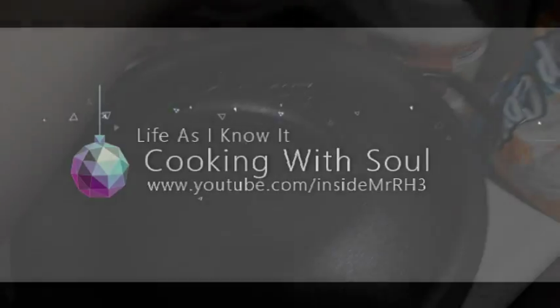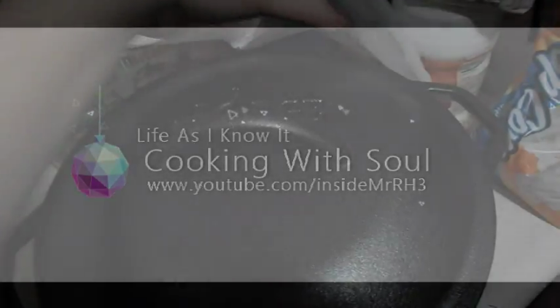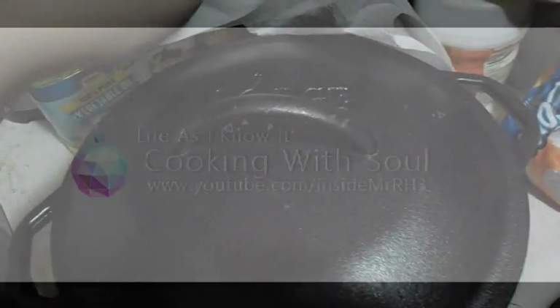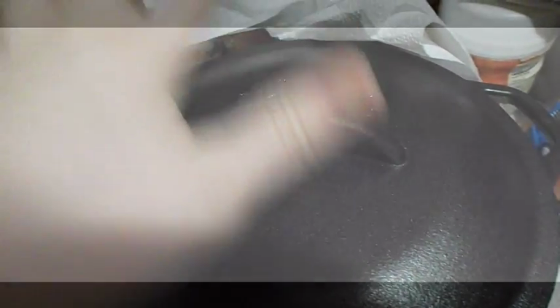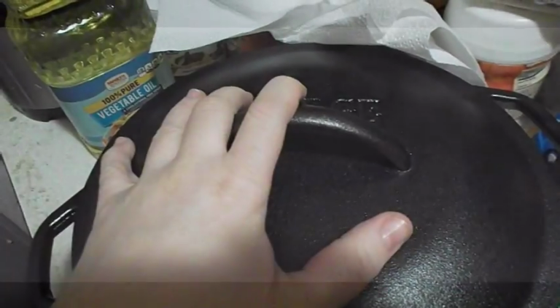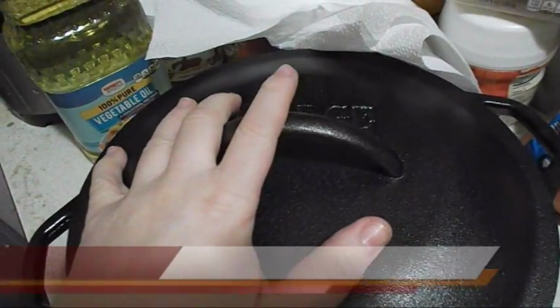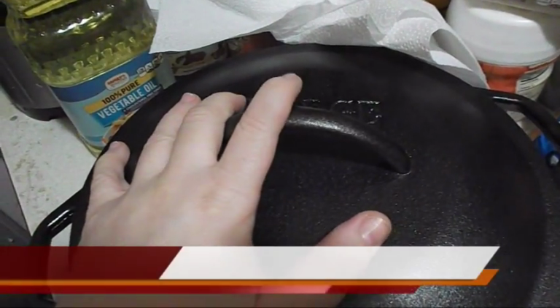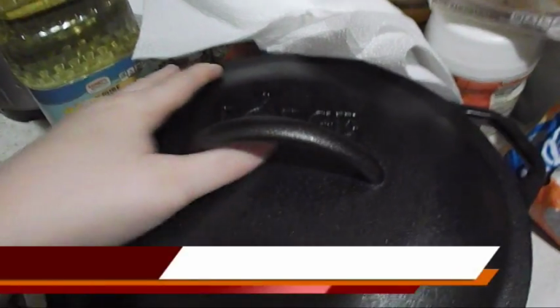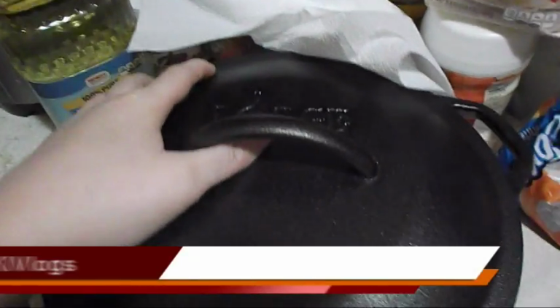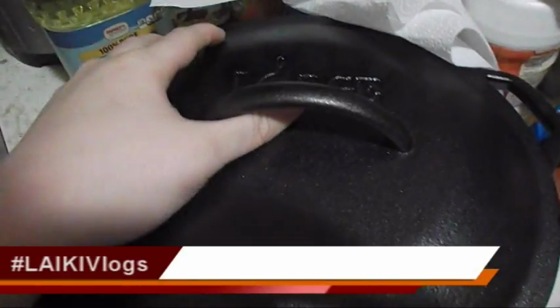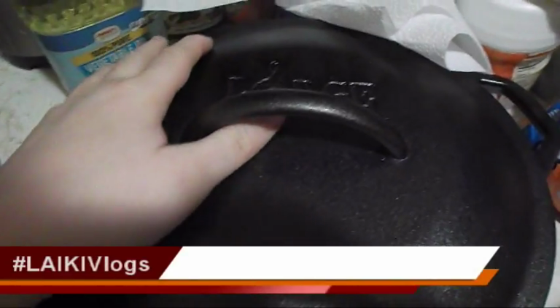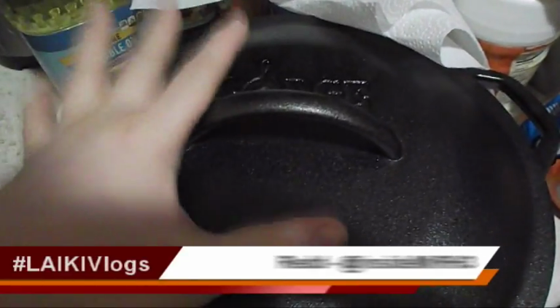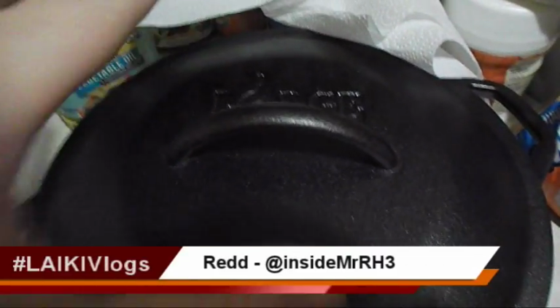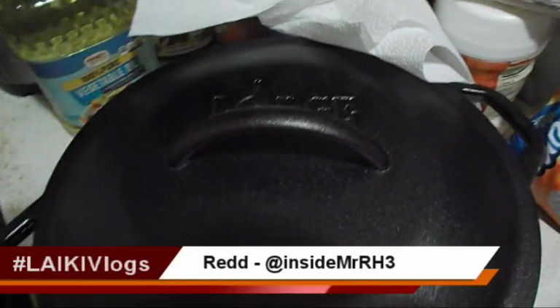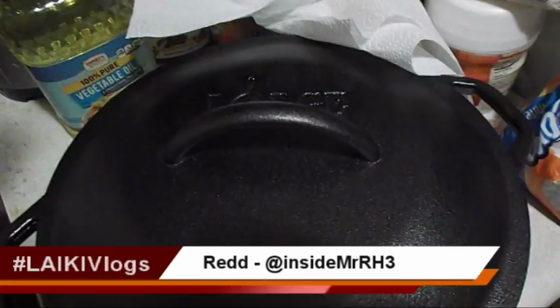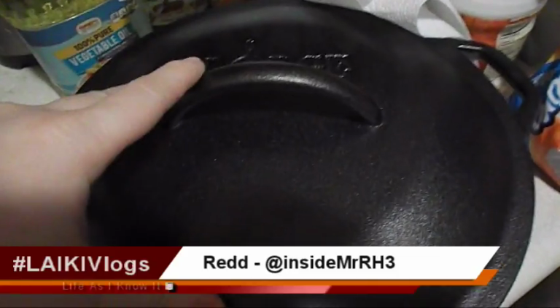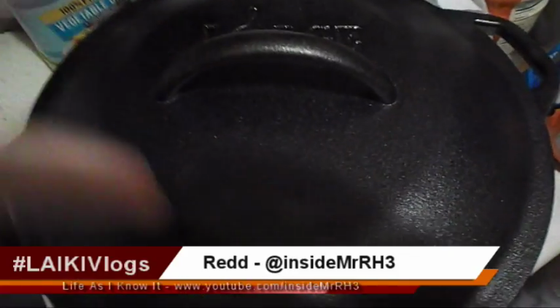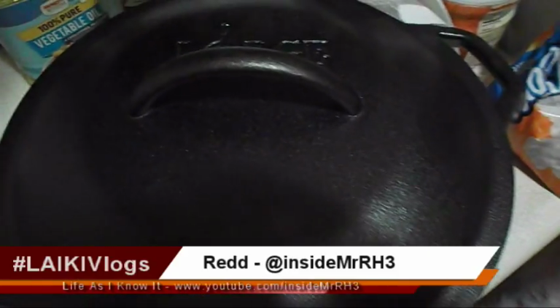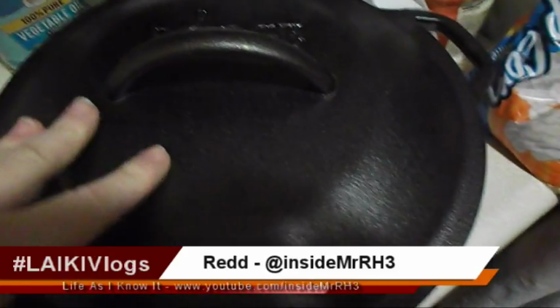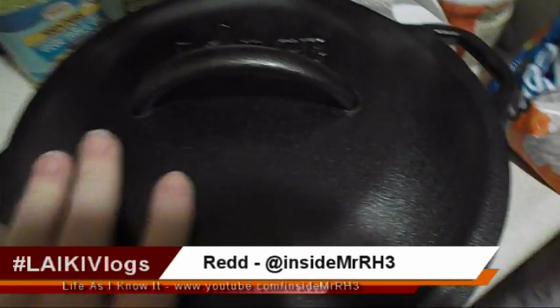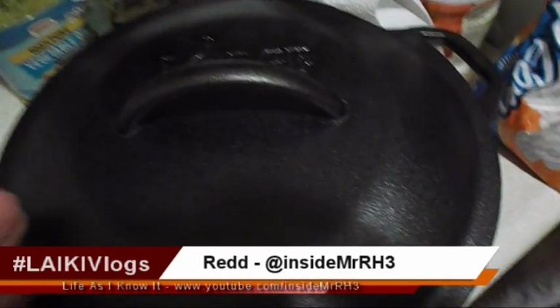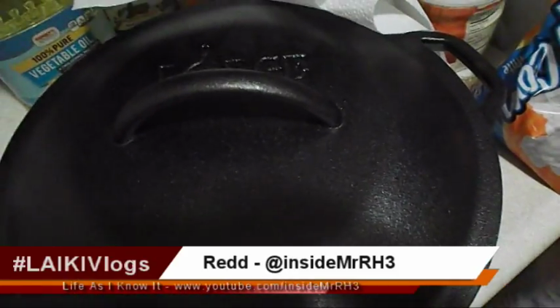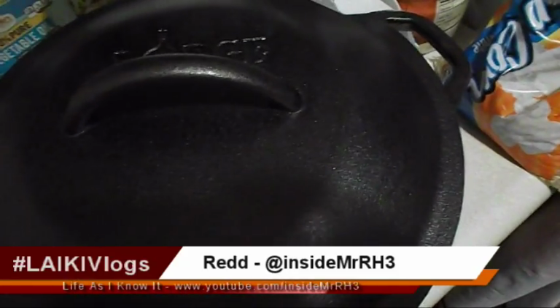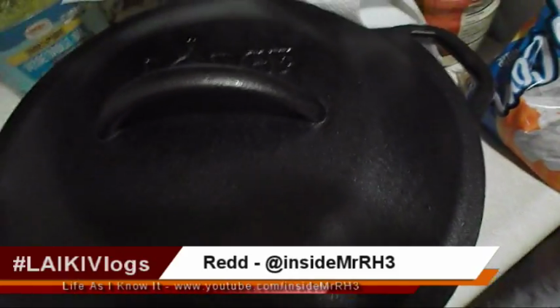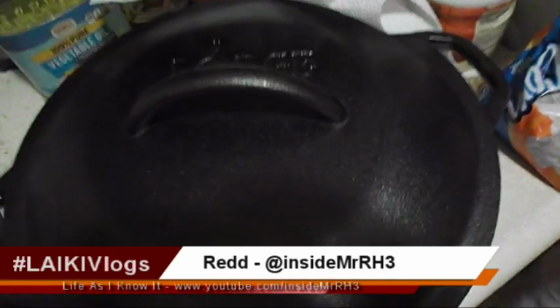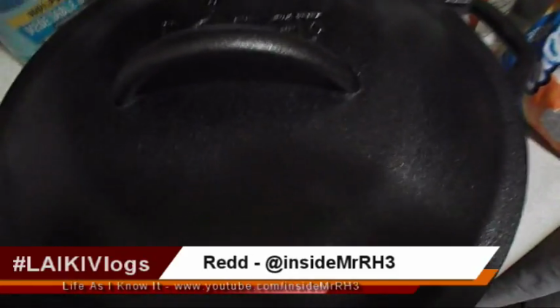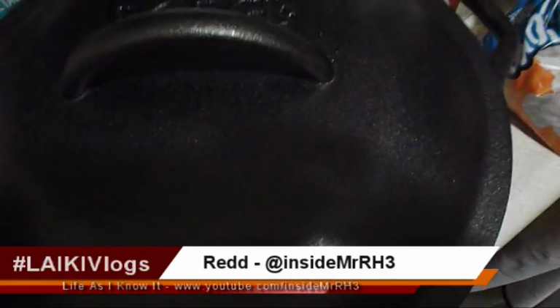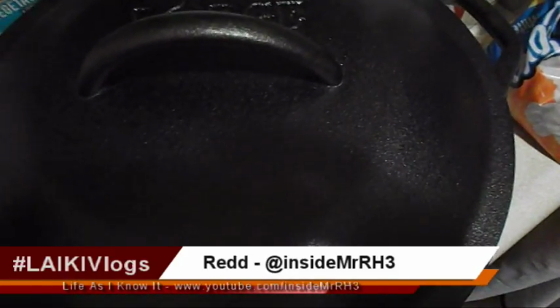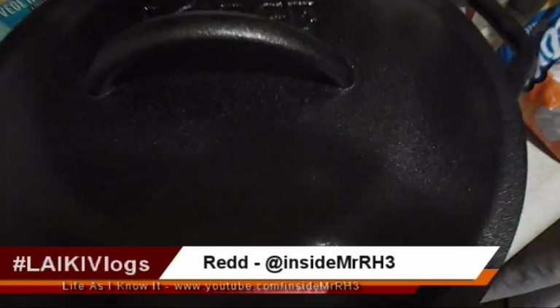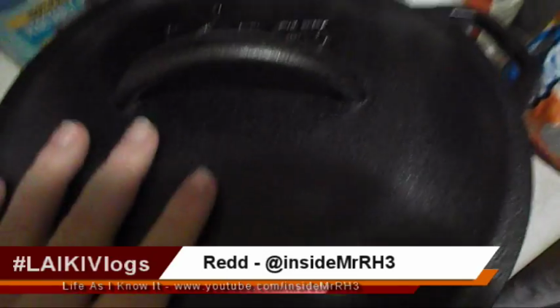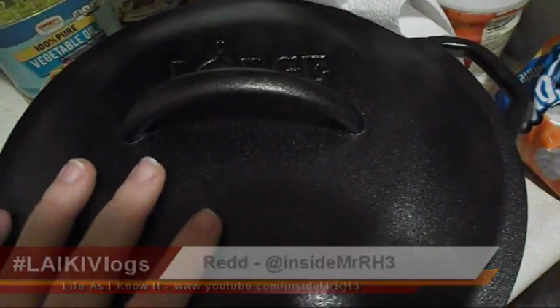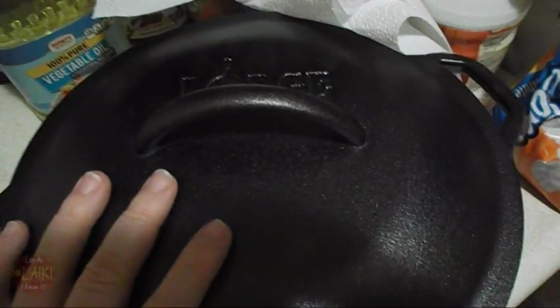Hello, you guys. I only have a little bit of minutes left on this camera, so I'm going to go ahead and talk as long as I can, then I'm going to transfer my data and then come back to finish this tutorial.